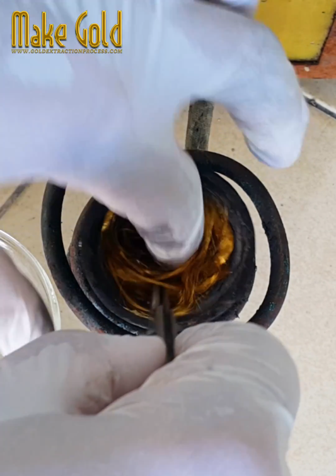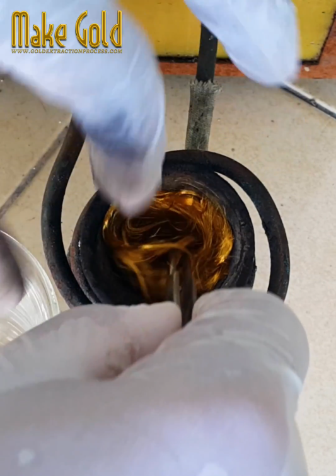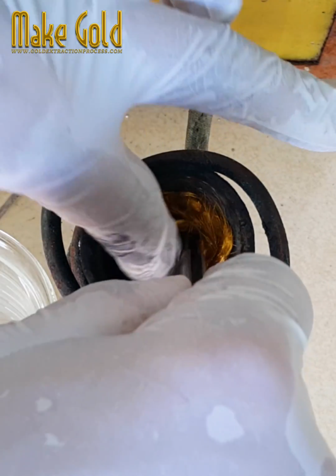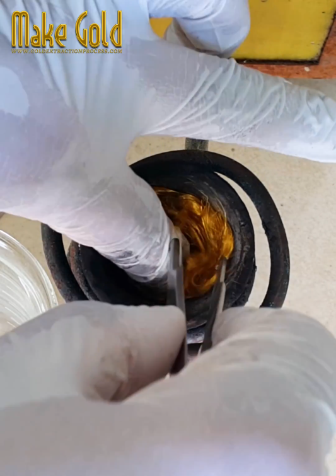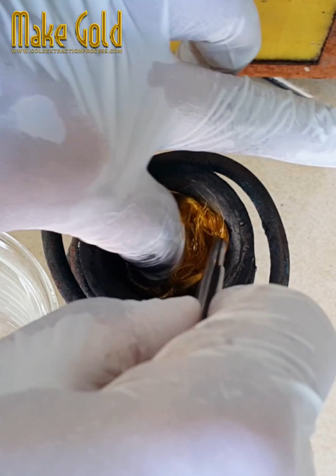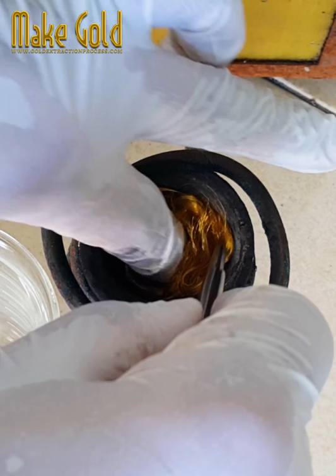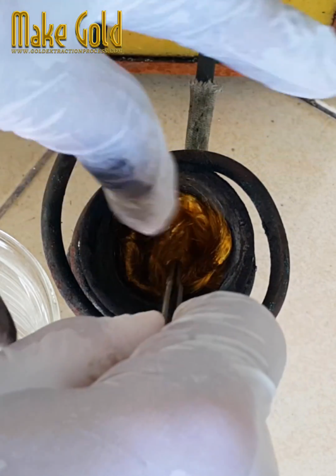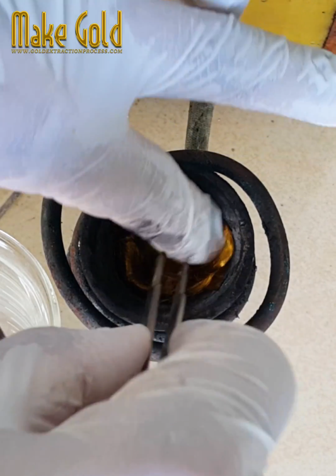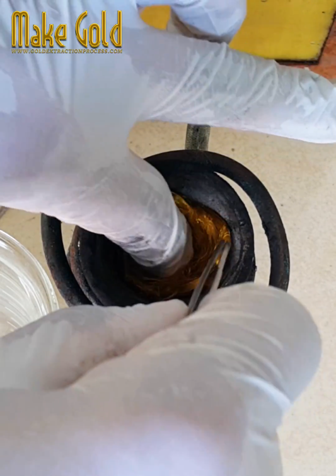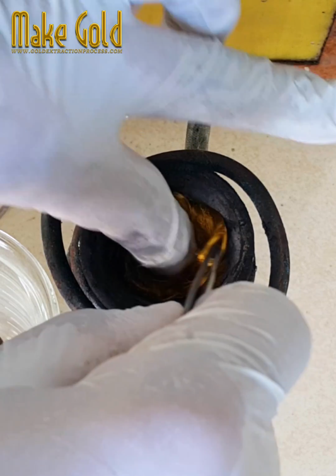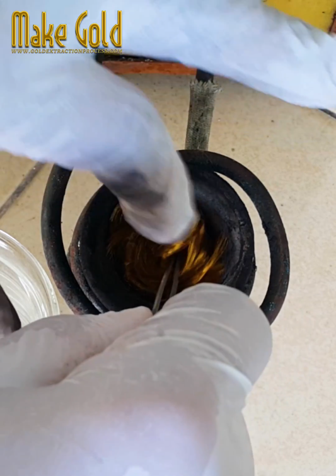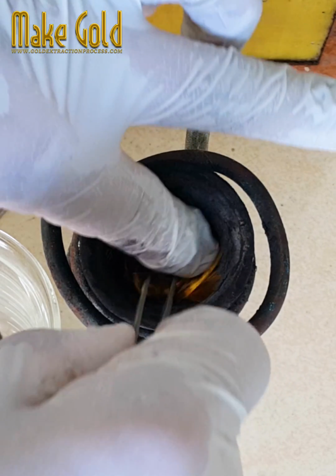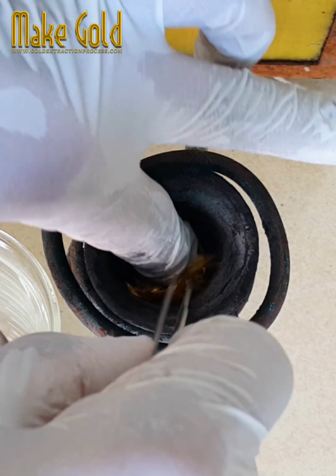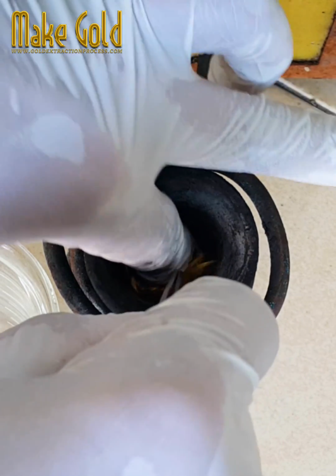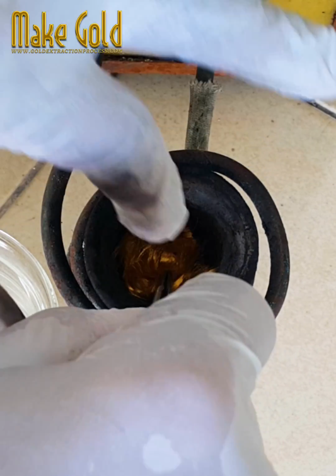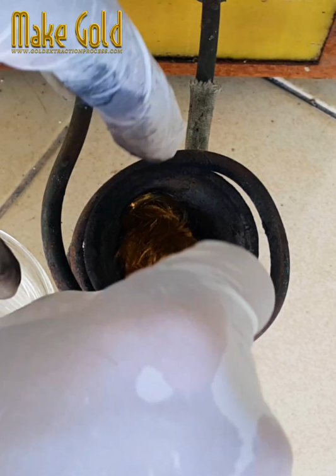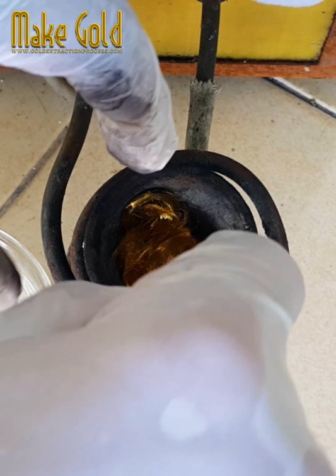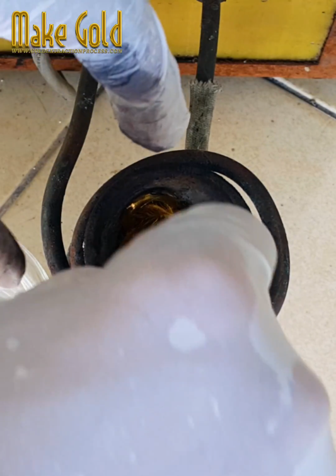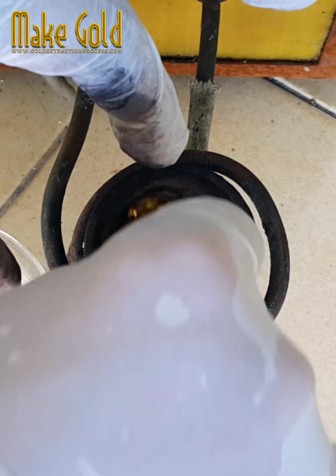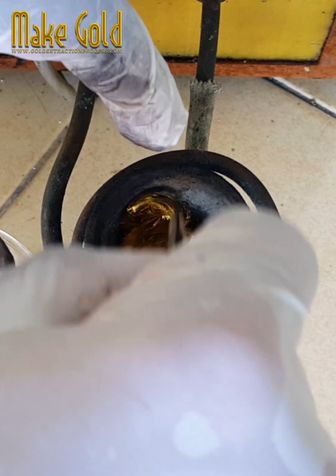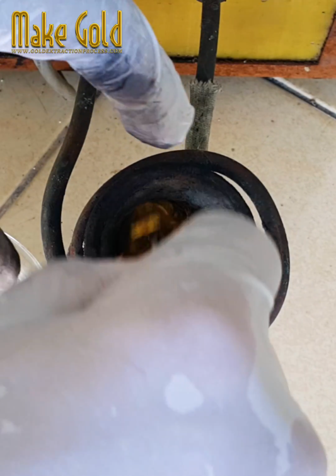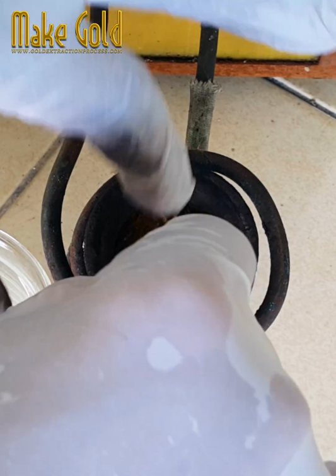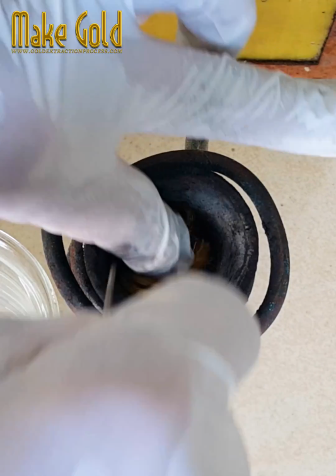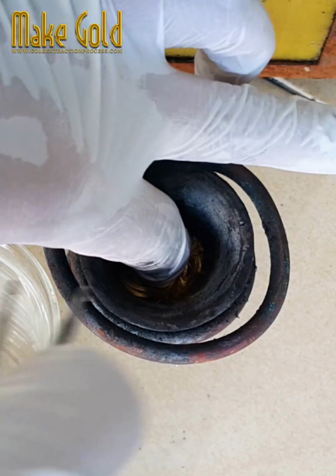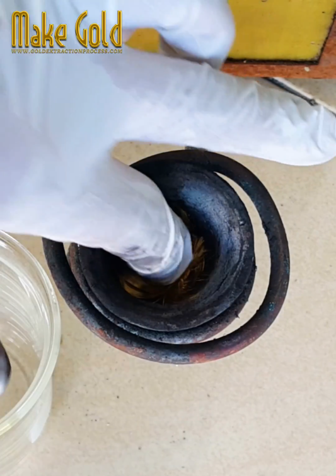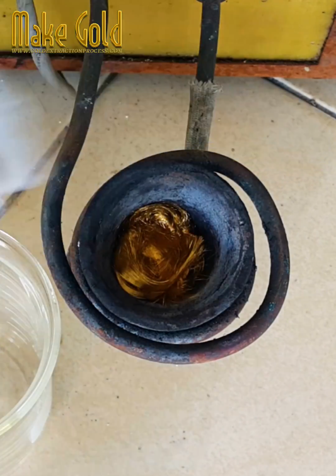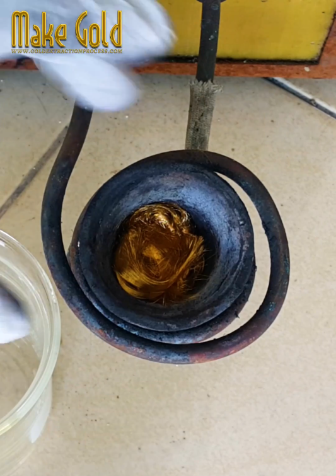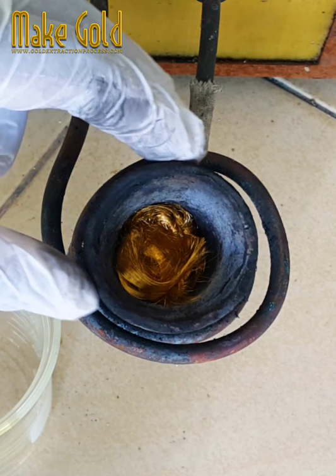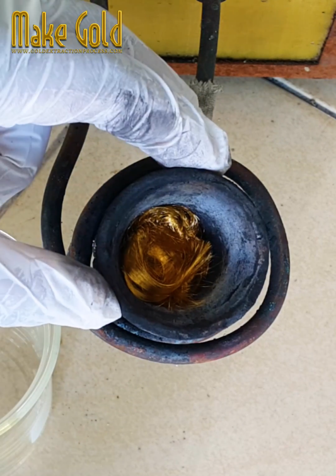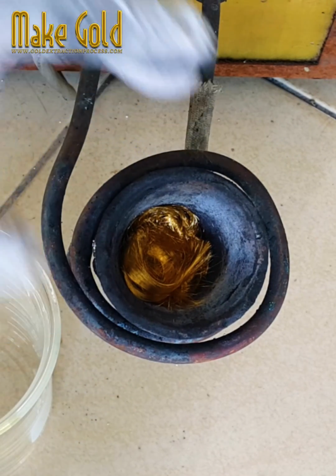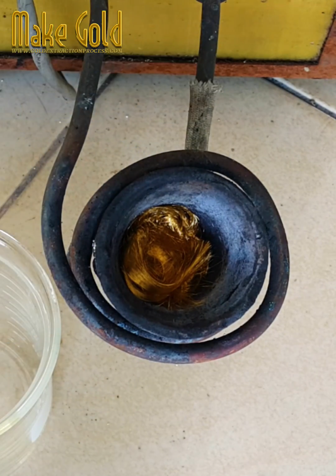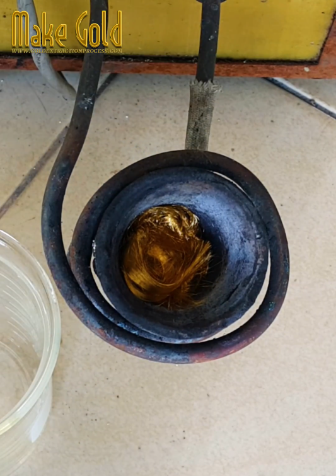Today, literally billions of wires are bonded every year worldwide, and most of them are utilized in the integrated circuits (ICs) that are taken for granted in all manner of electronic goods.